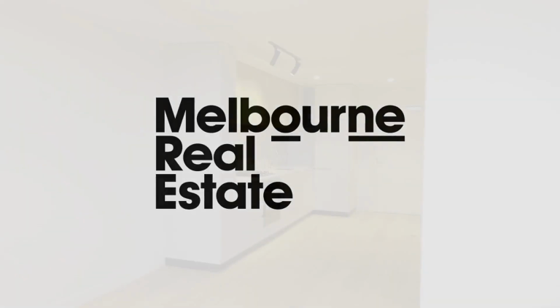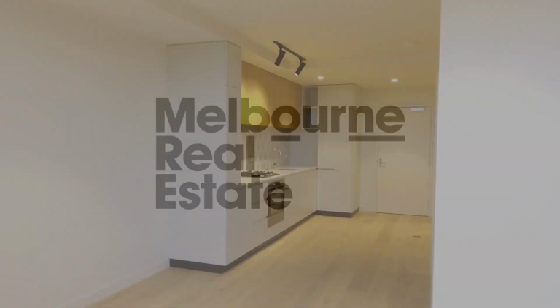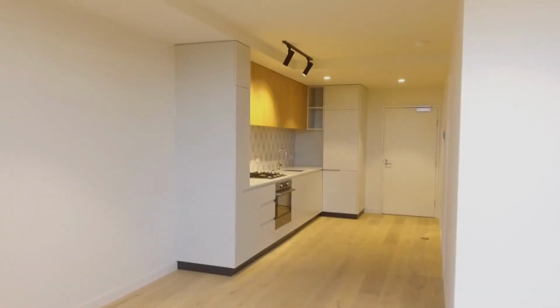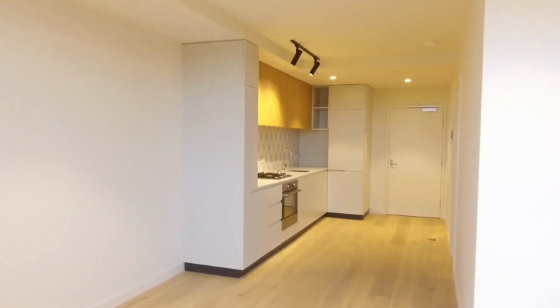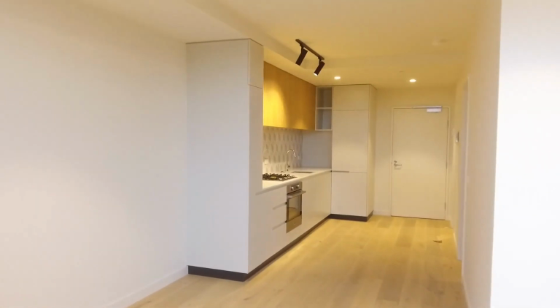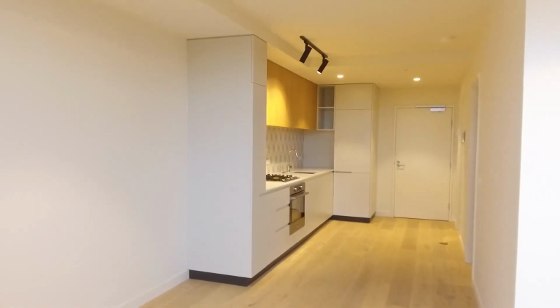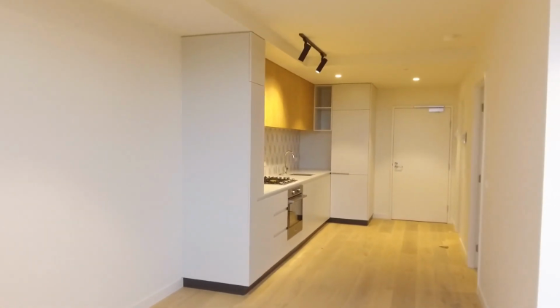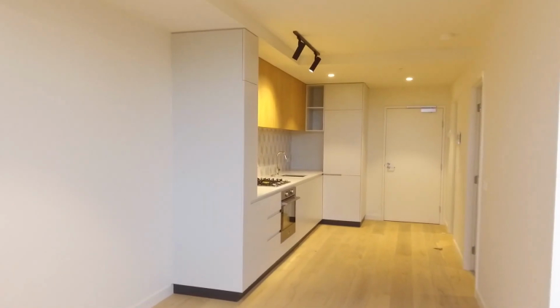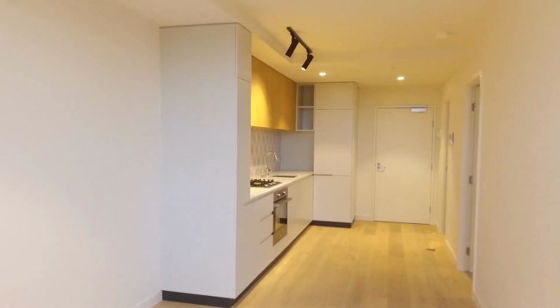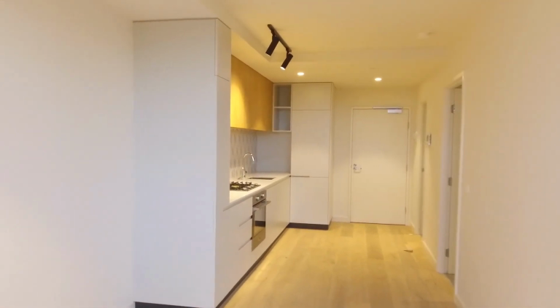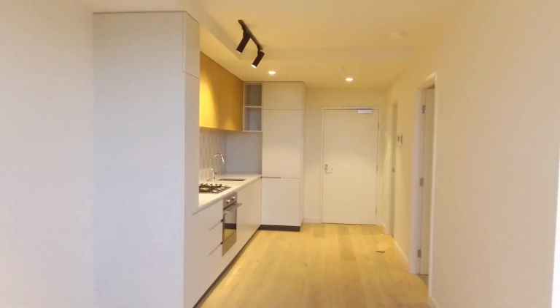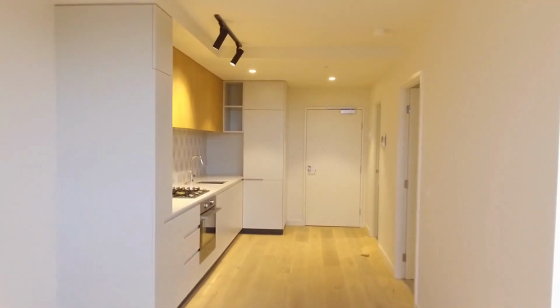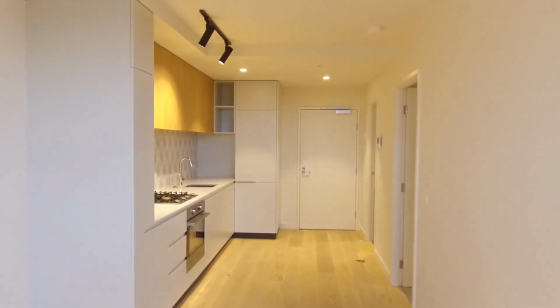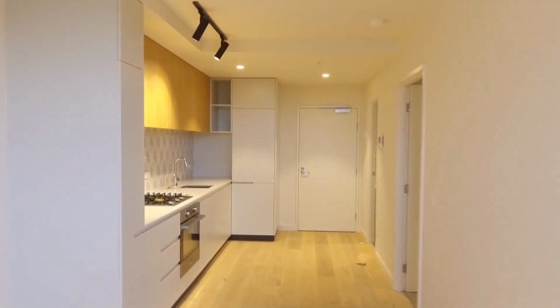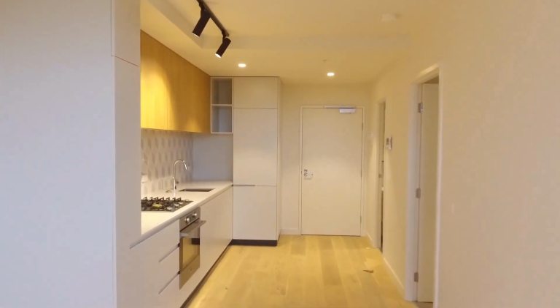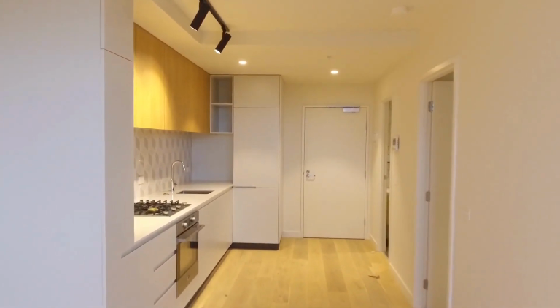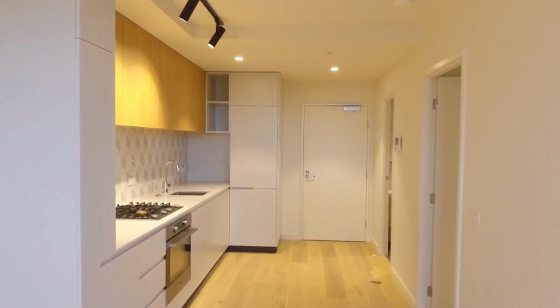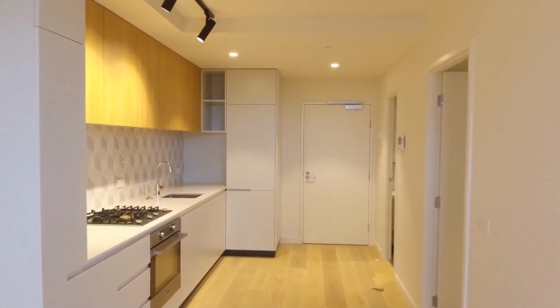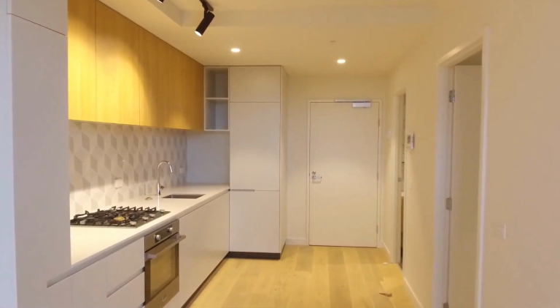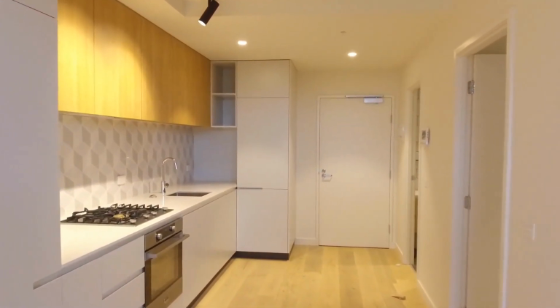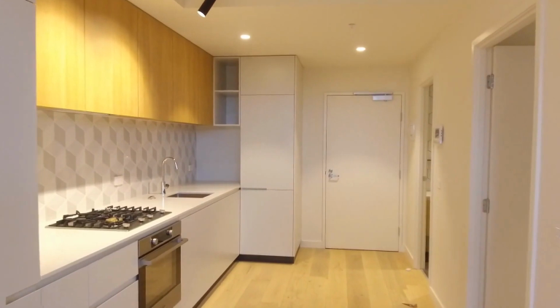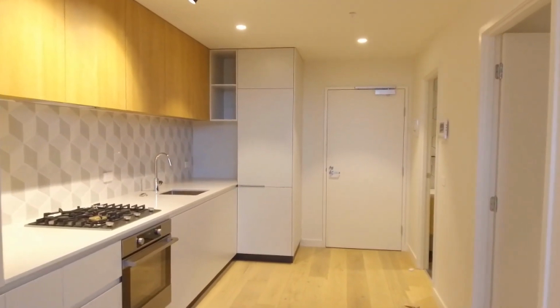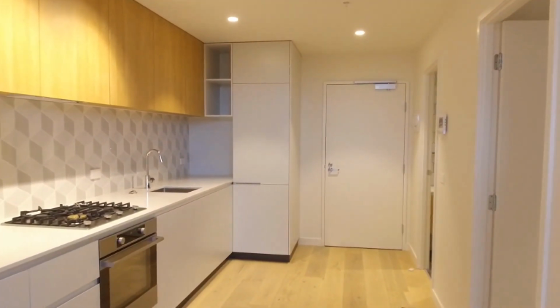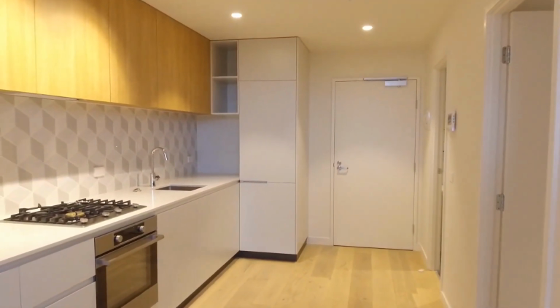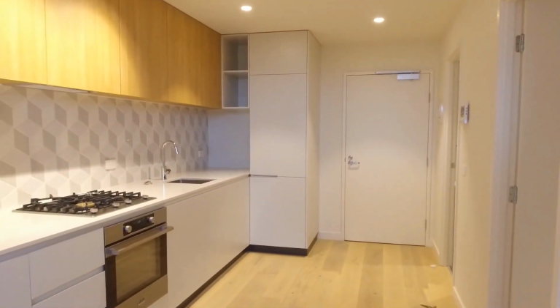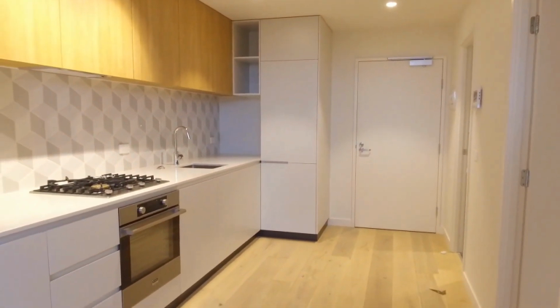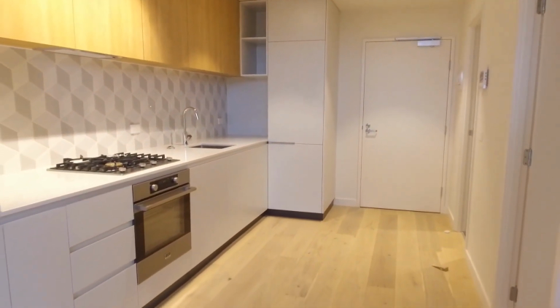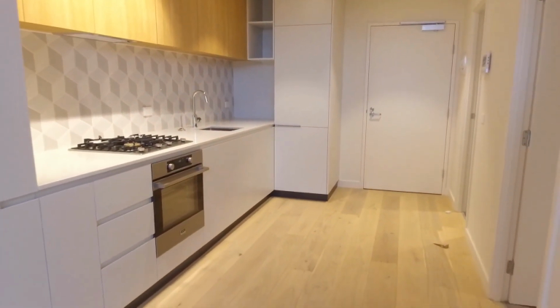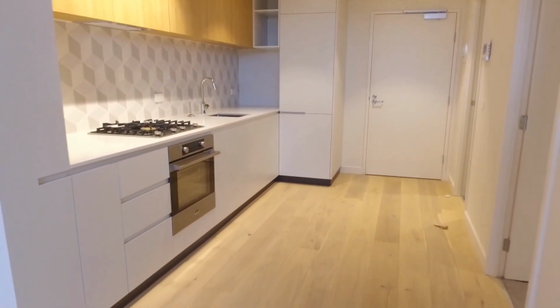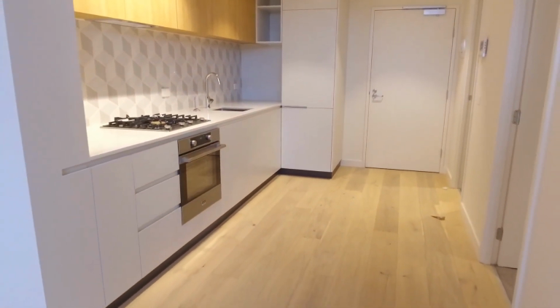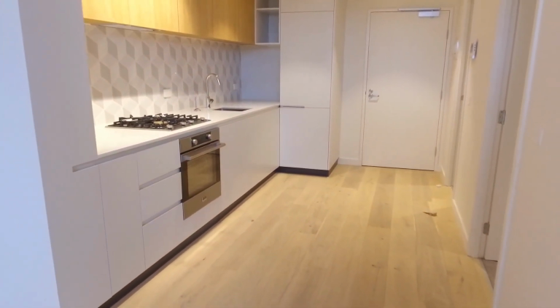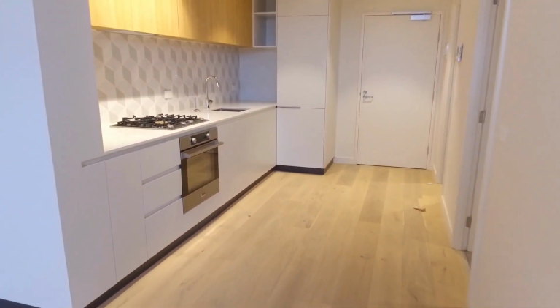My name is Steve from Melbourne Real Estate, and welcome to the marketing tour of apartment 205 at 245 Queen's Parade in Fitzroy North. It's a one bedroom, one bathroom and one car park apartment. I'll take you for a tour today.